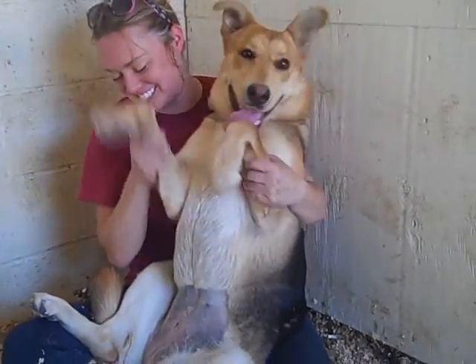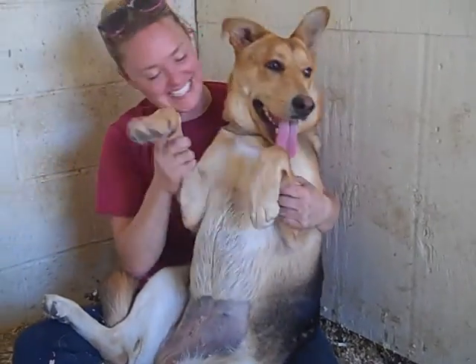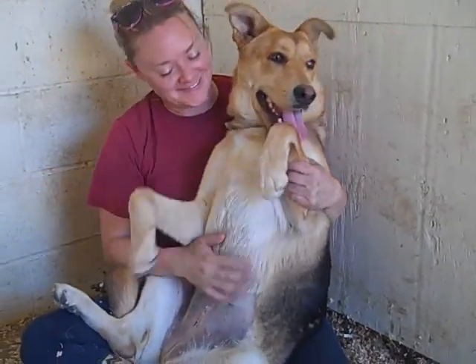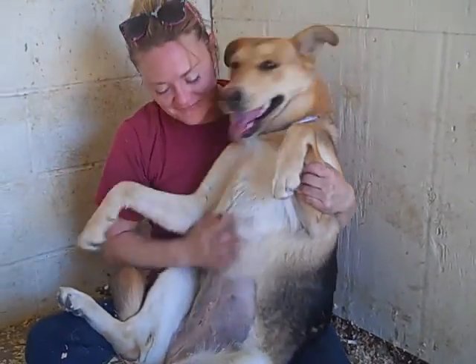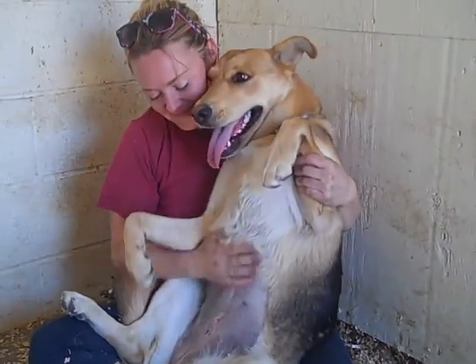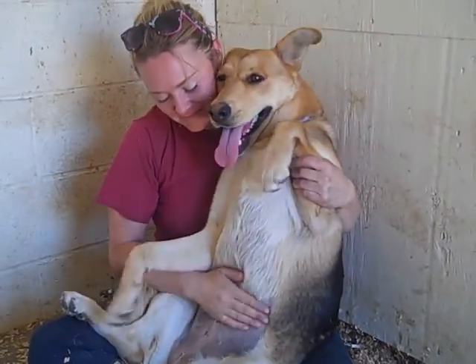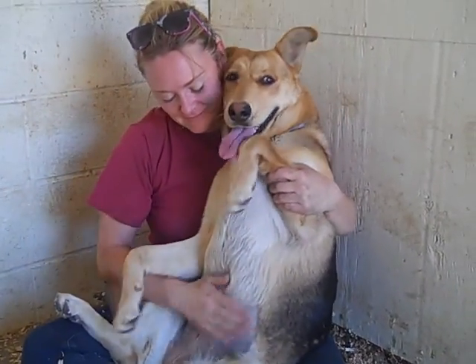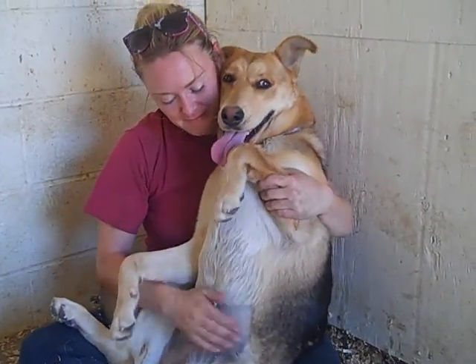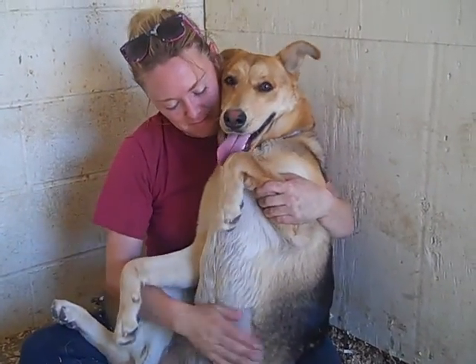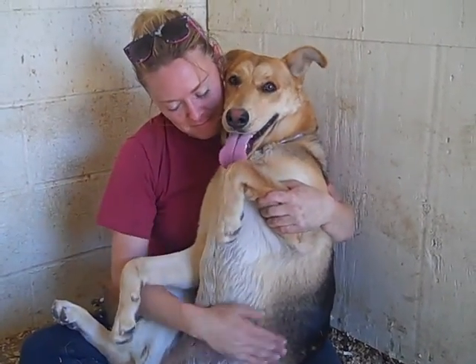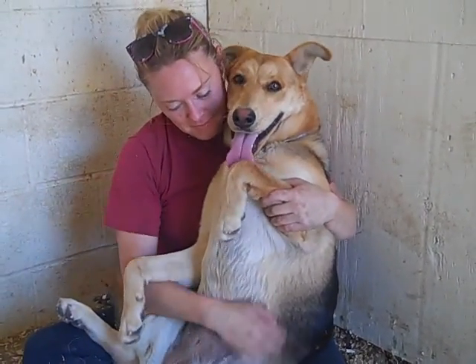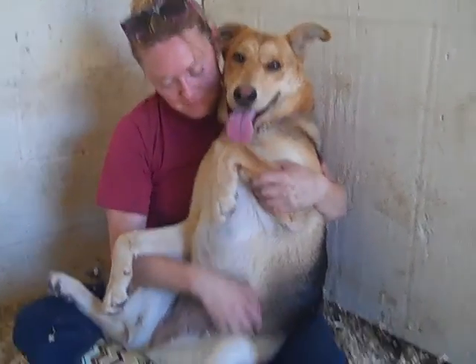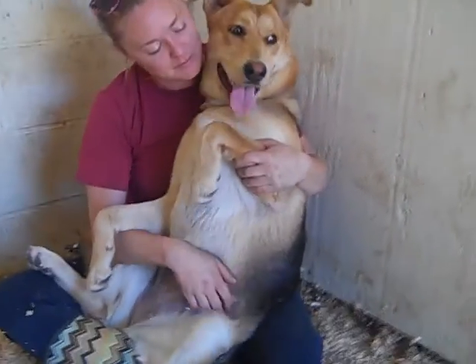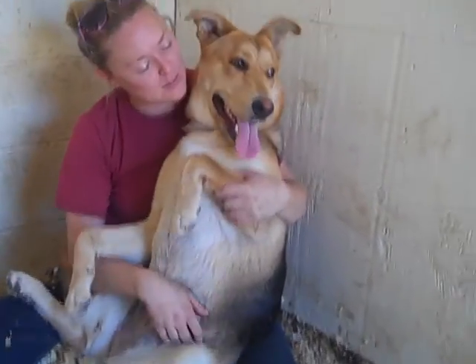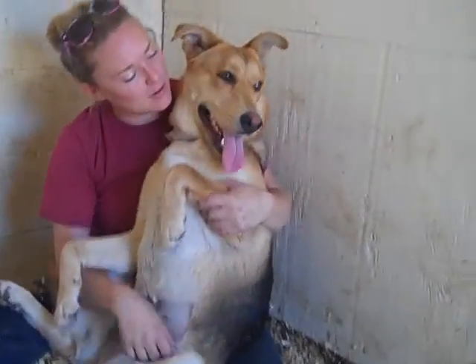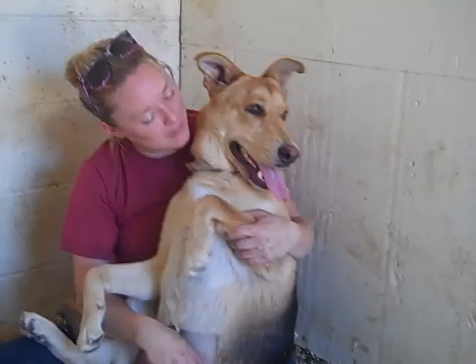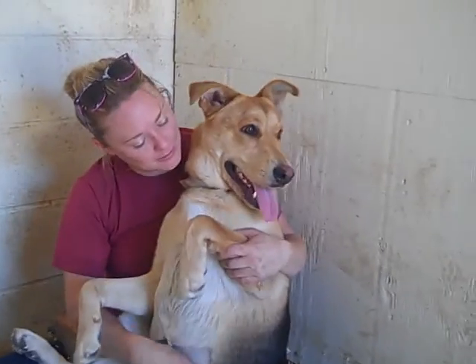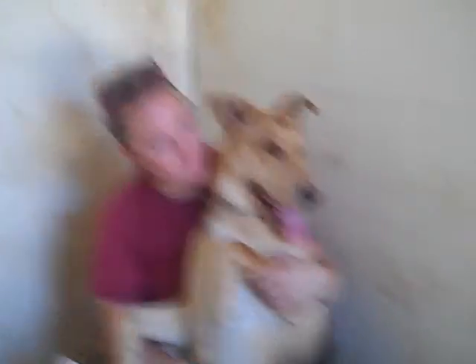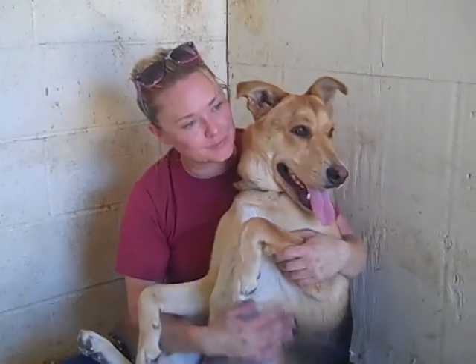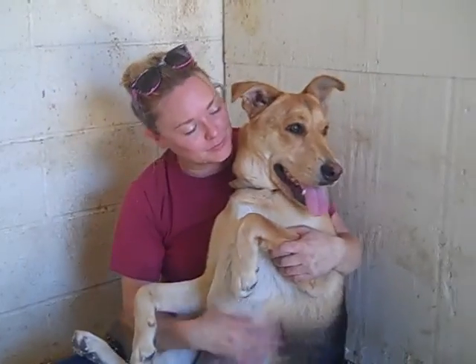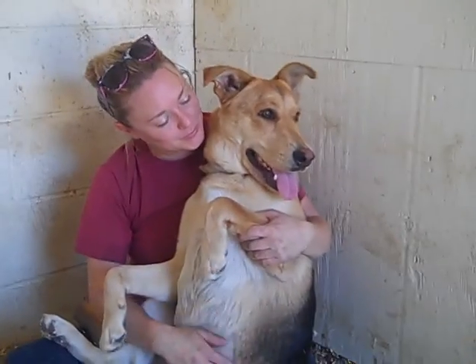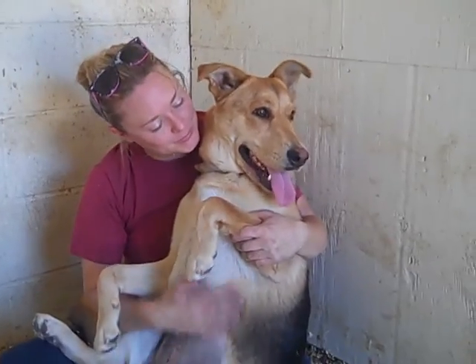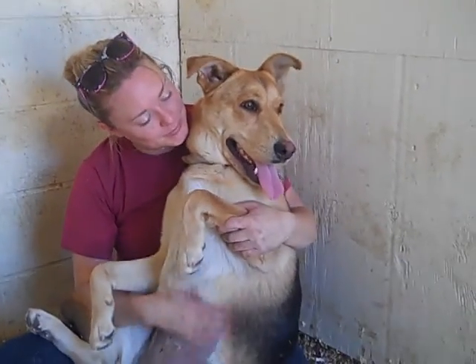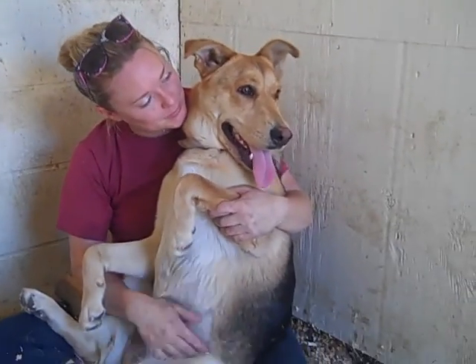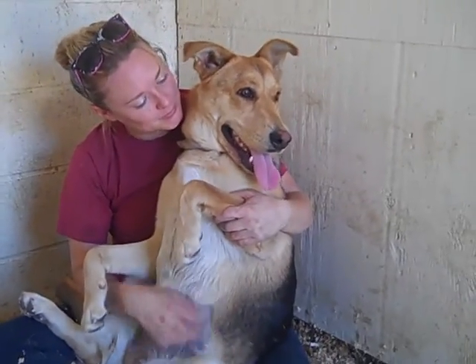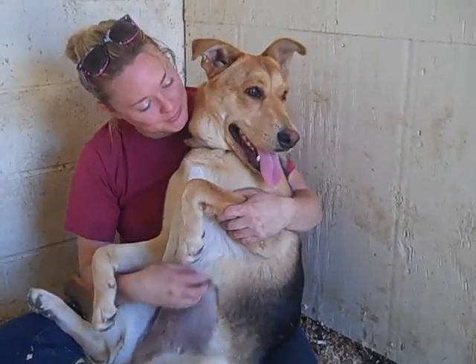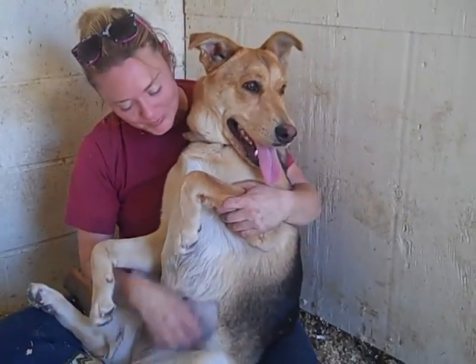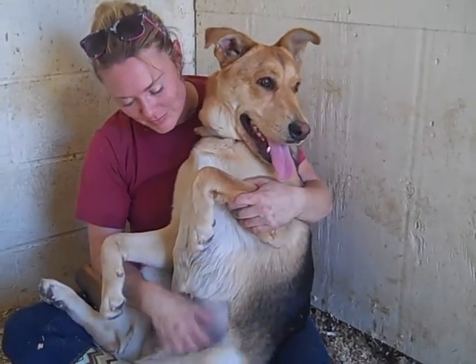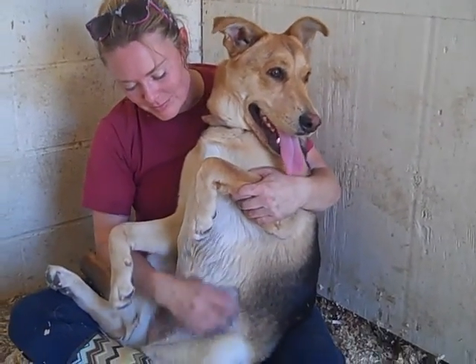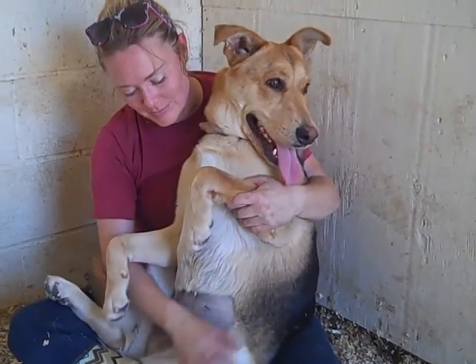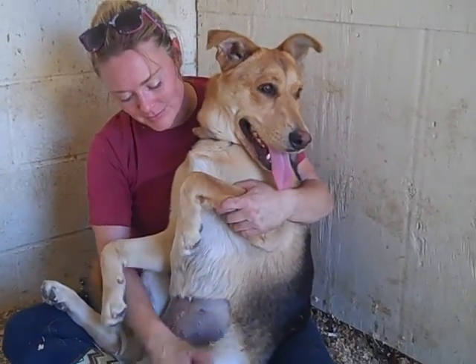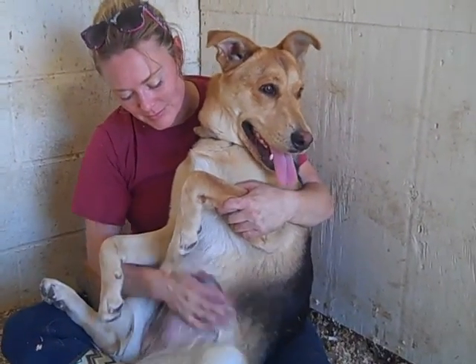She came to the Balden Park Animal Care Center as an owner's surrender on July 22nd. We're not given a reason, but all we know is that she's amazing and we love her.